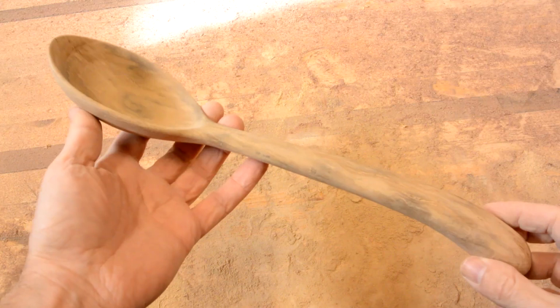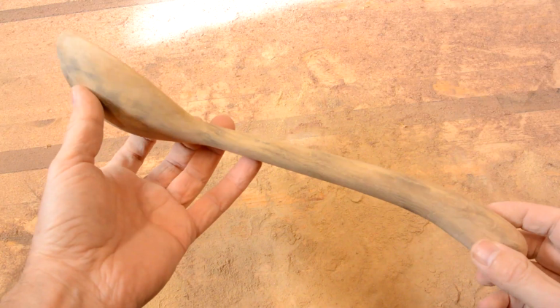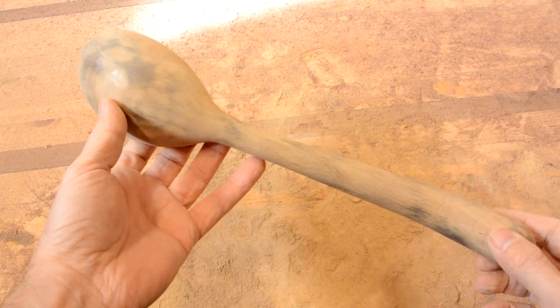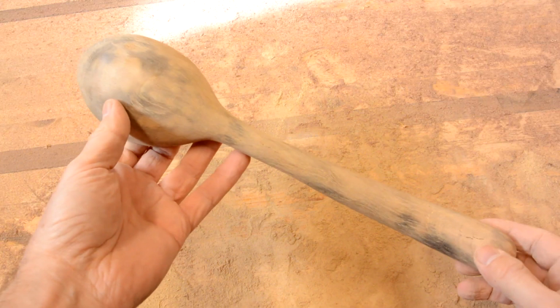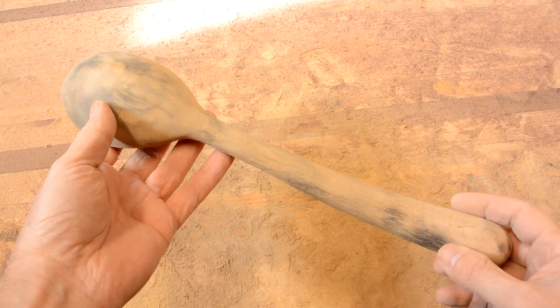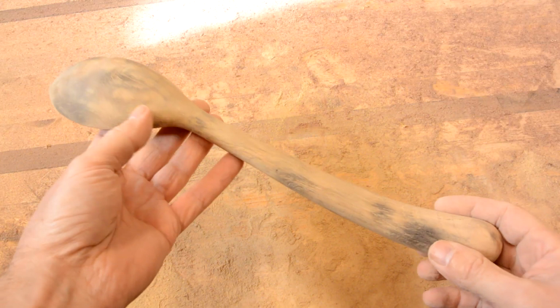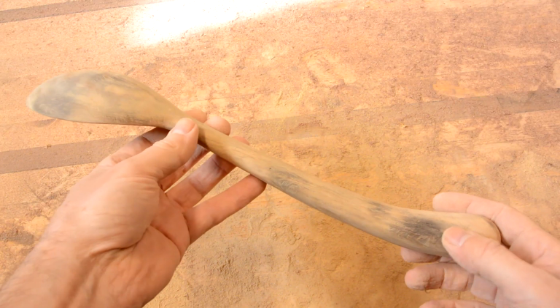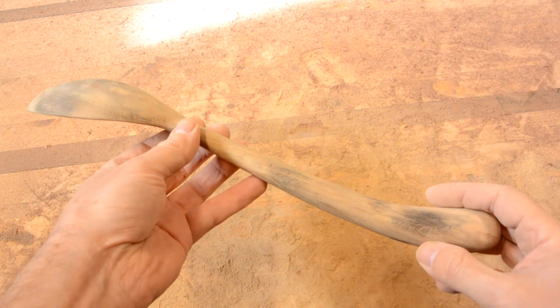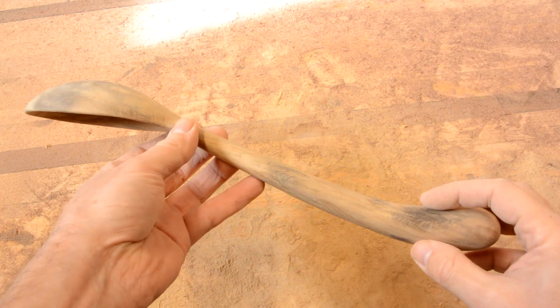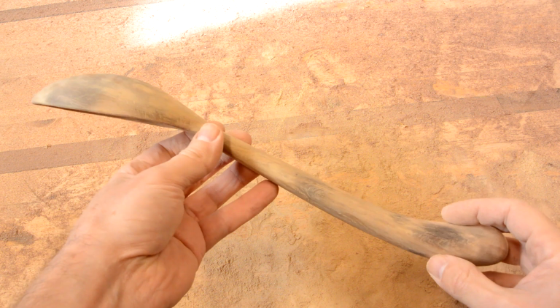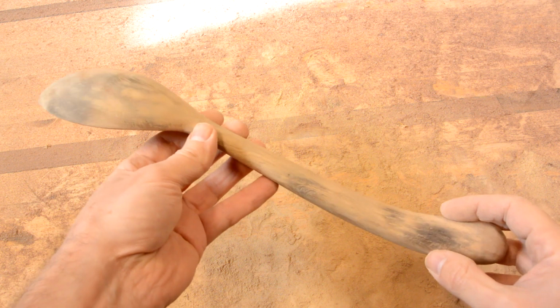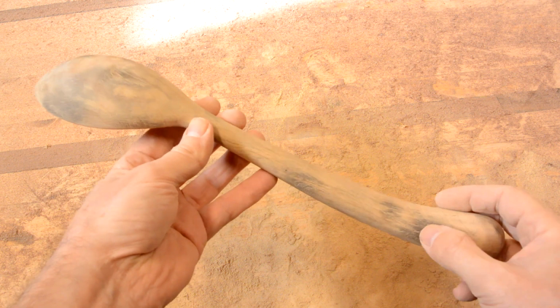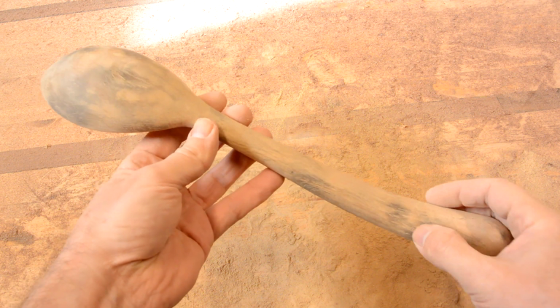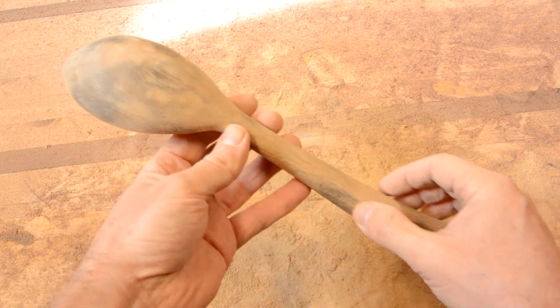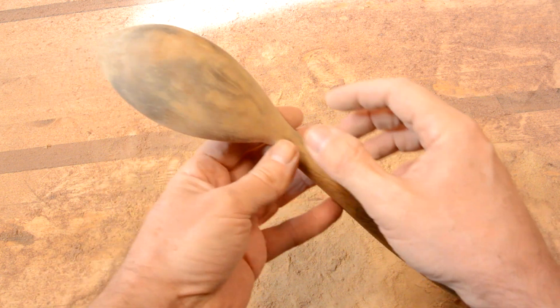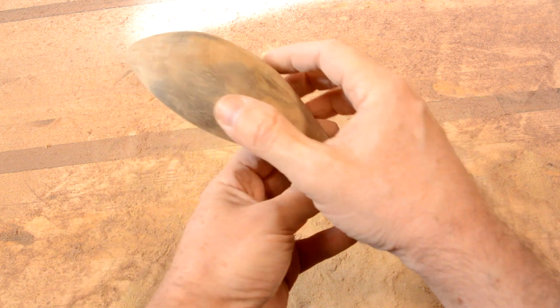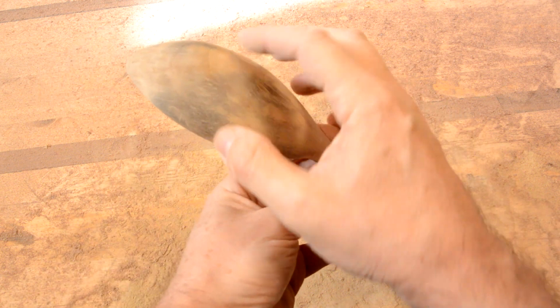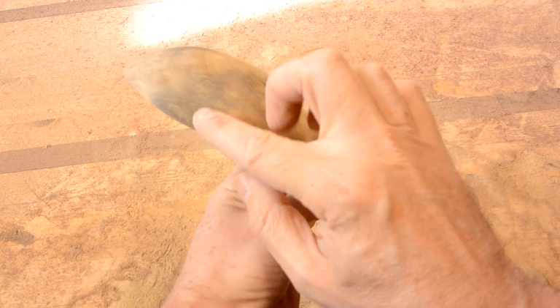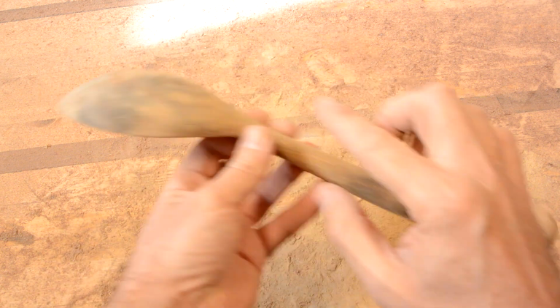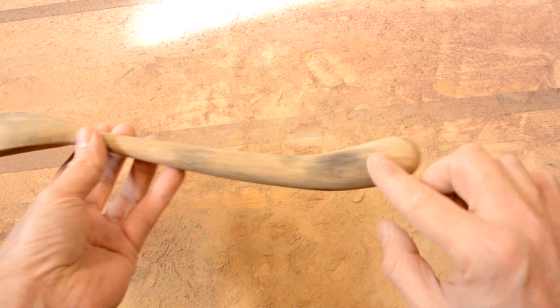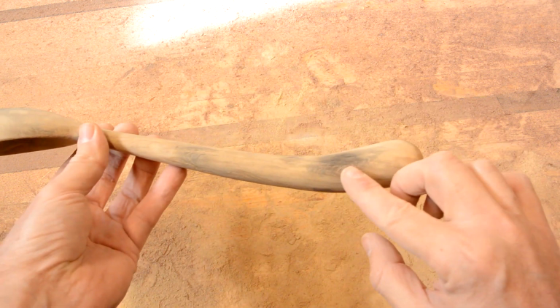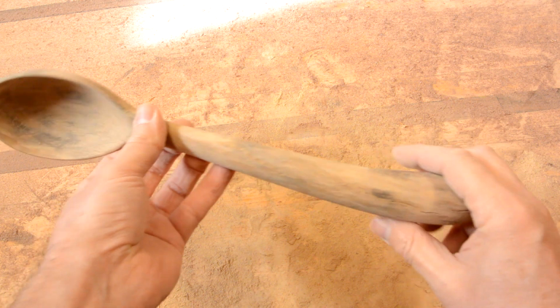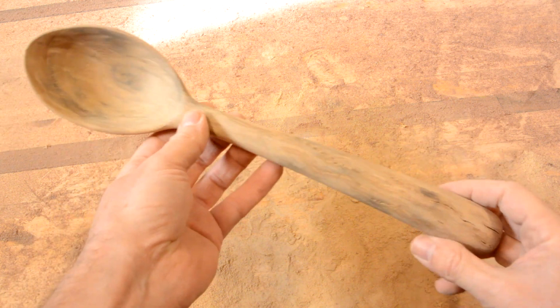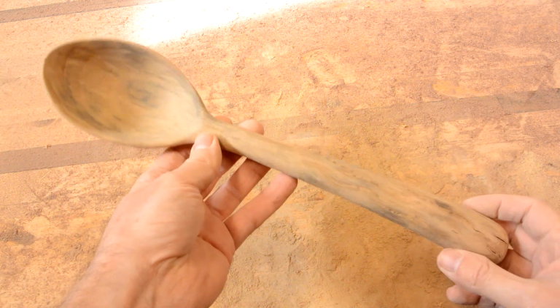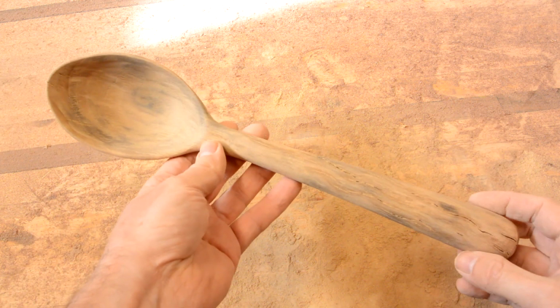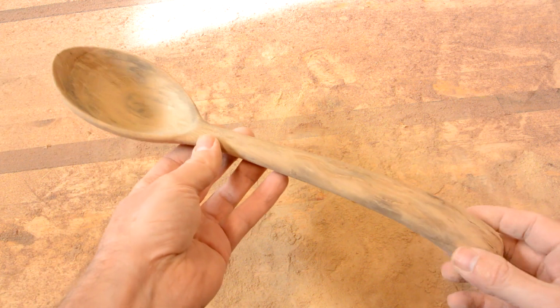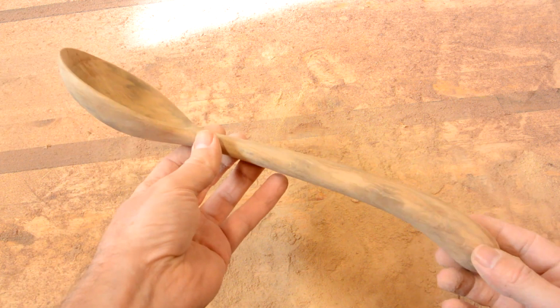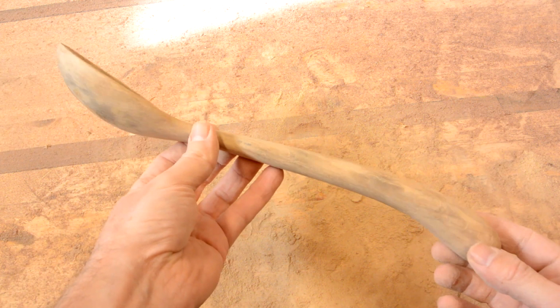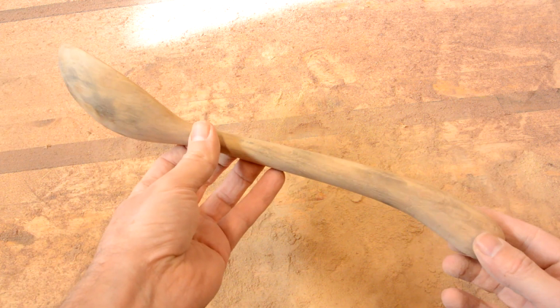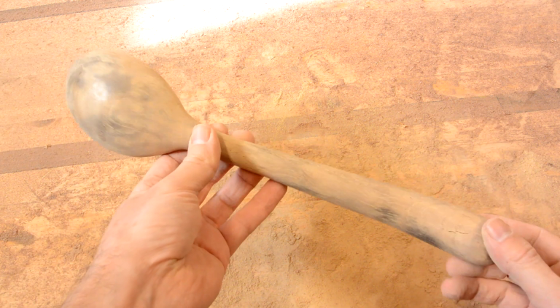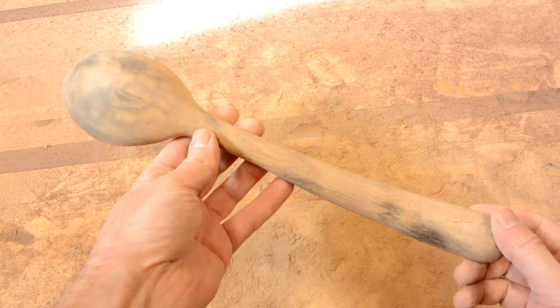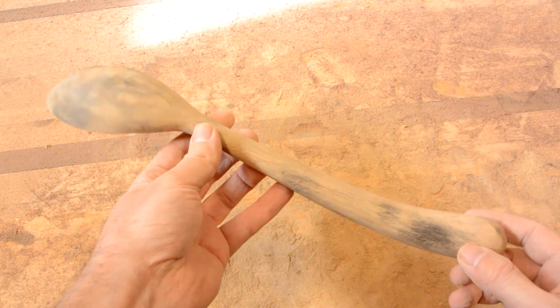I cycled it through the microwave a few times because it was wet wood and I wanted to eliminate some of the moisture, but as you can see, I scorched it. It got too hot and basically burned it. Oopsie.